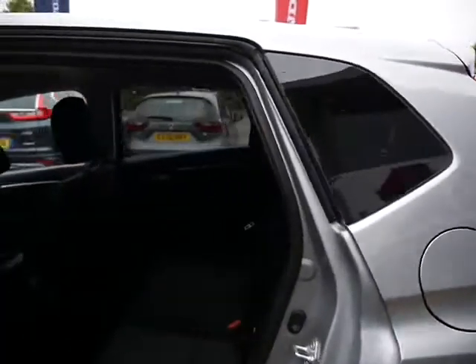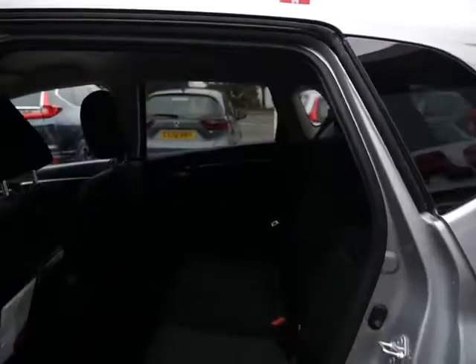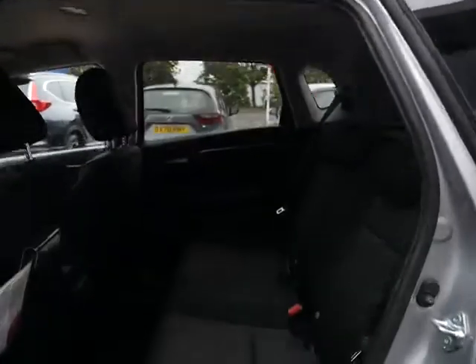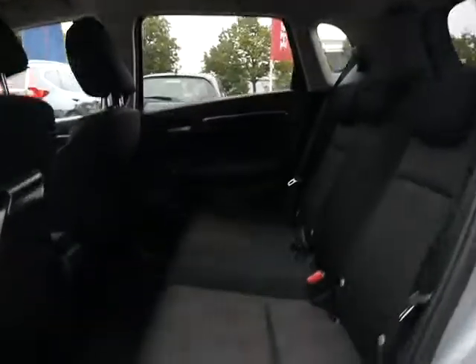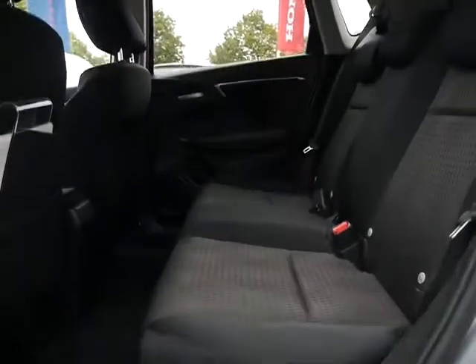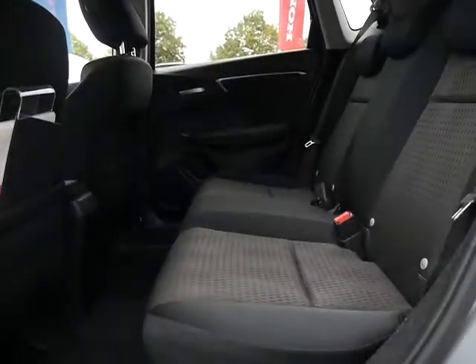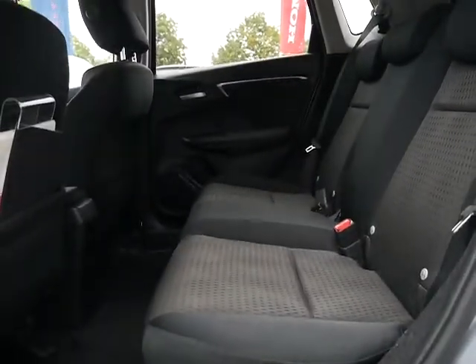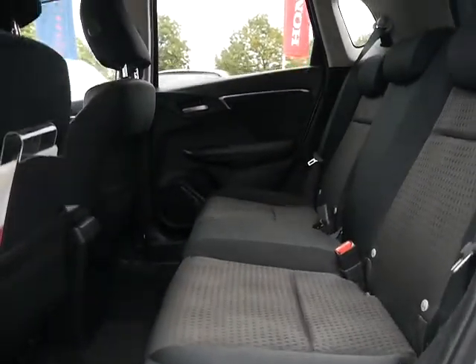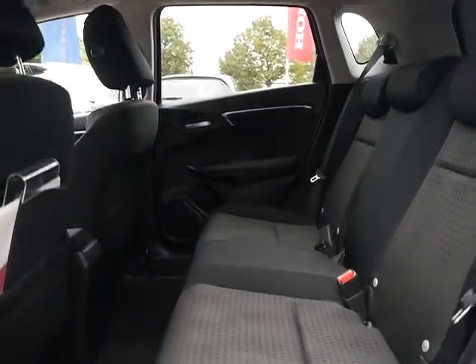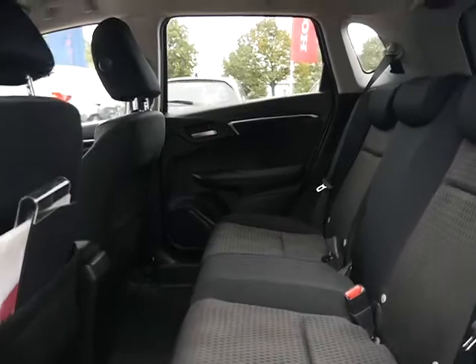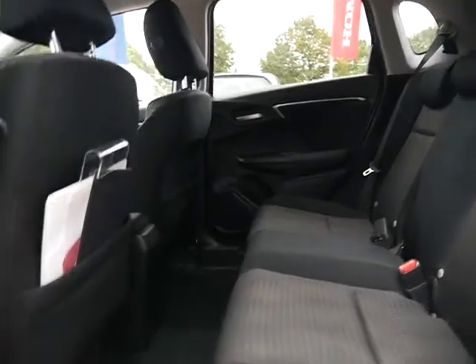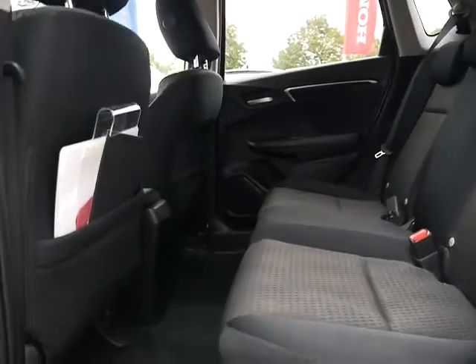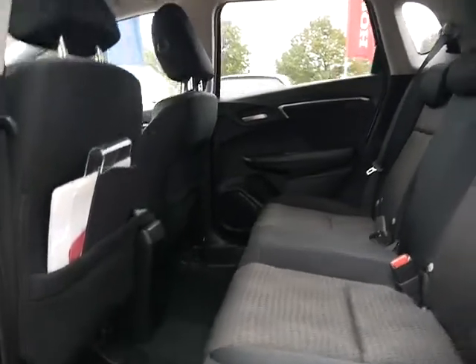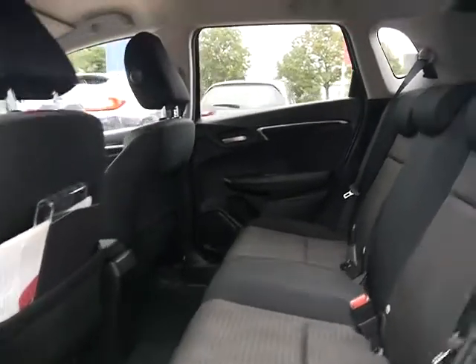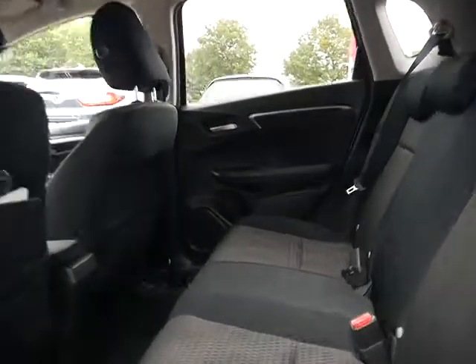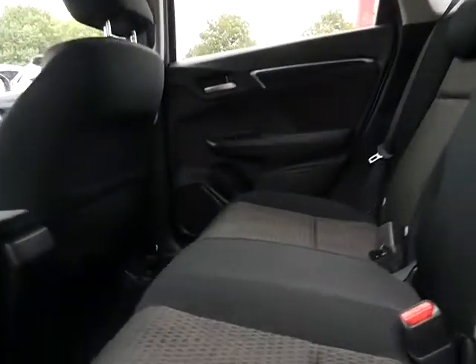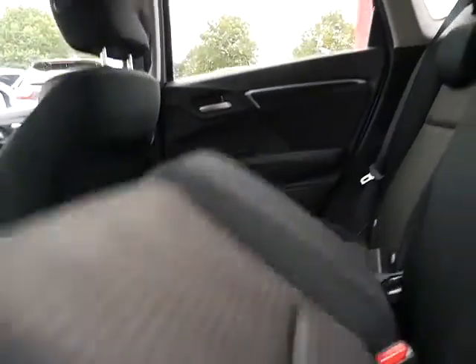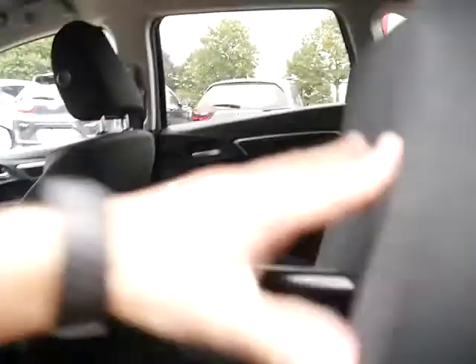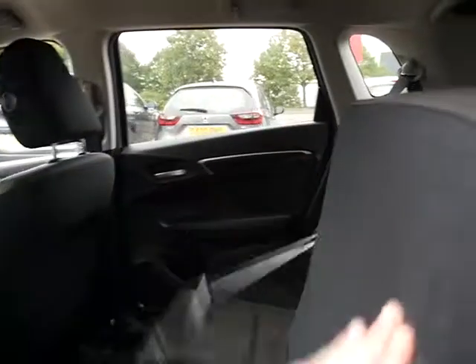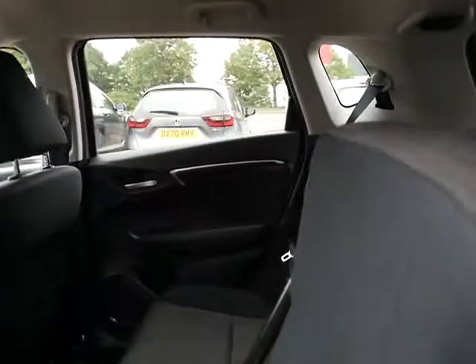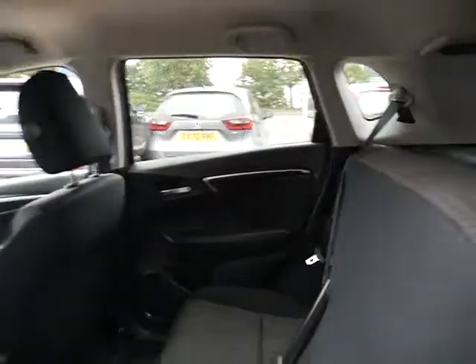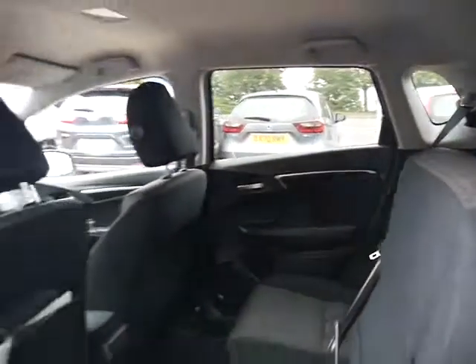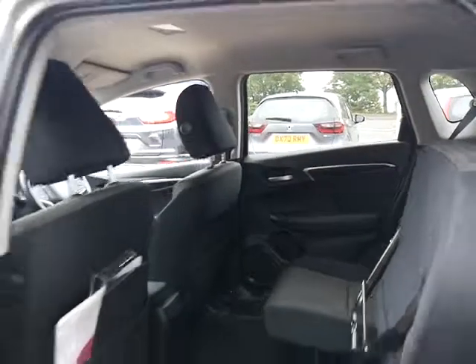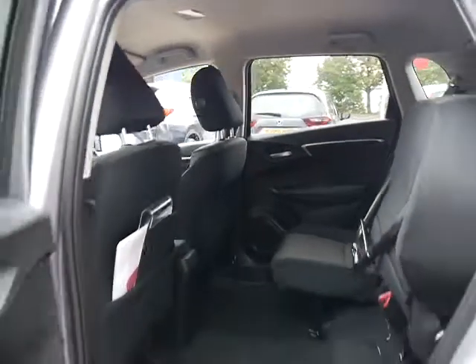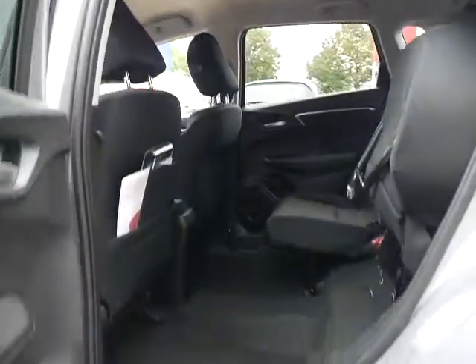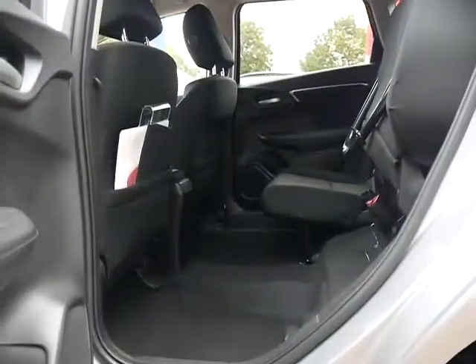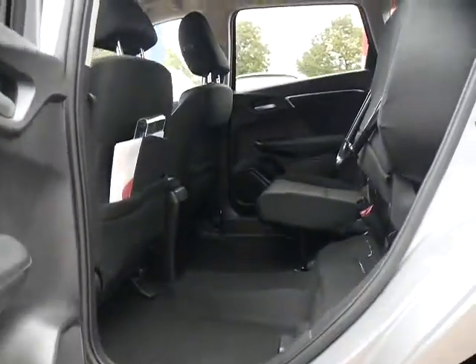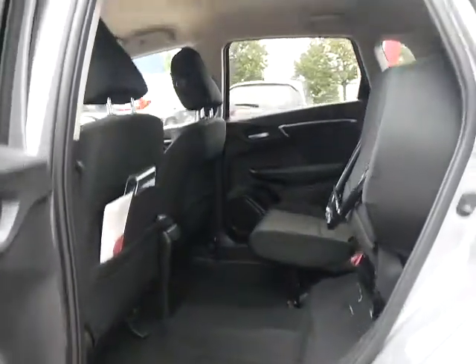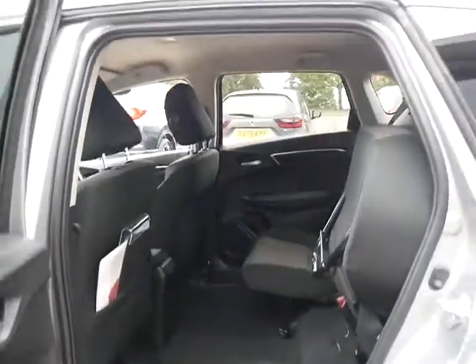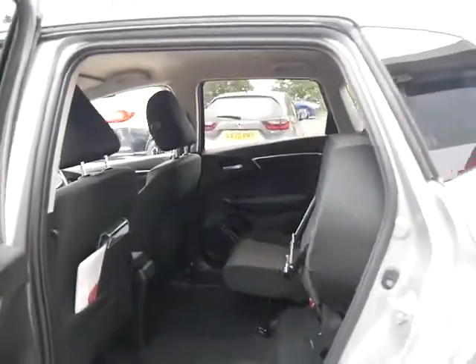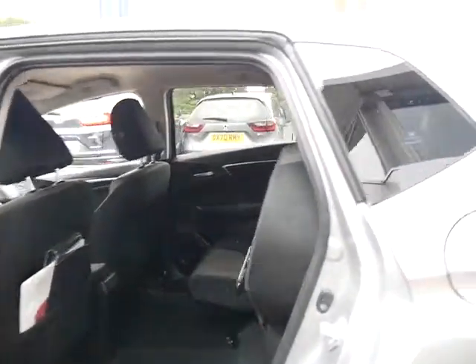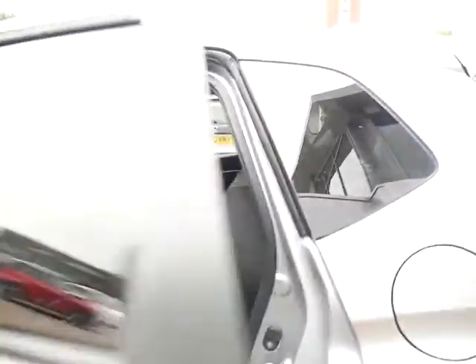There's loads of rear room as well, as you can see, with lots of leg room. These seats actually fold up and click into place, so if you are transporting something quite tall, you can pop it in the back there.